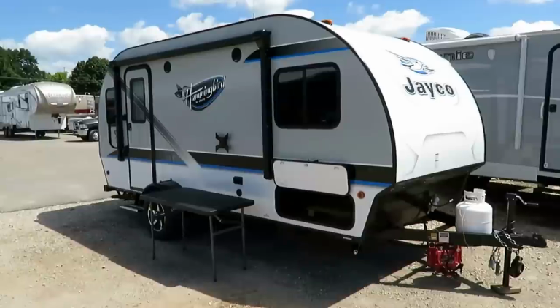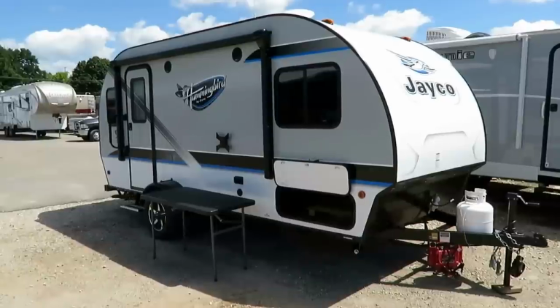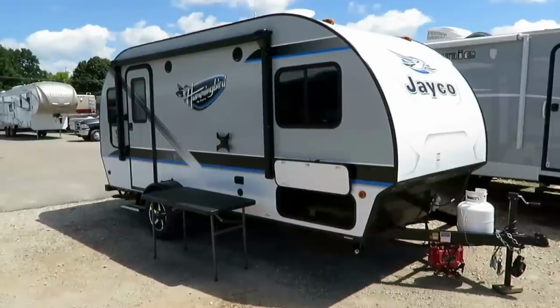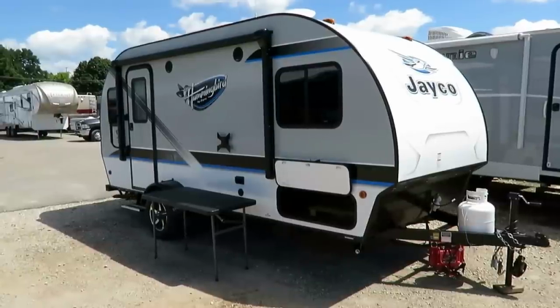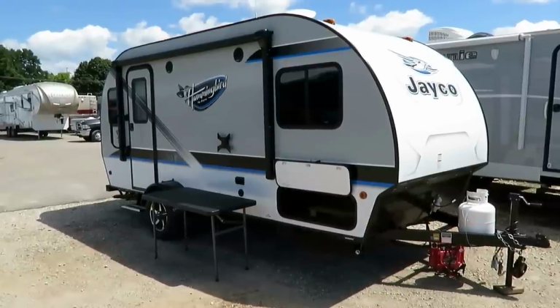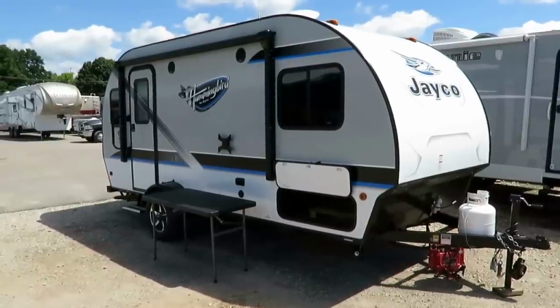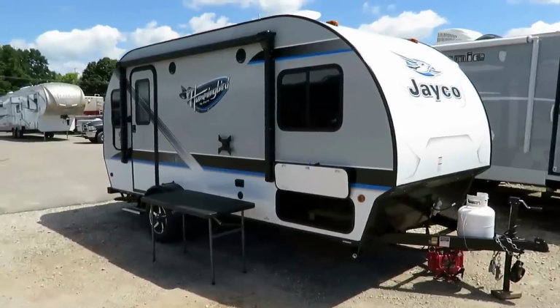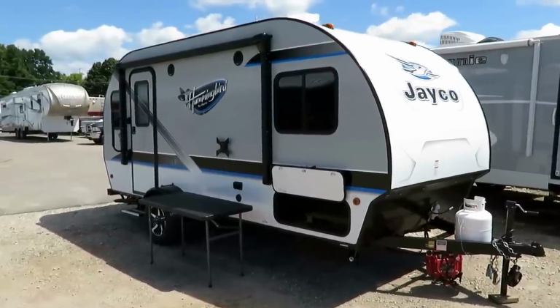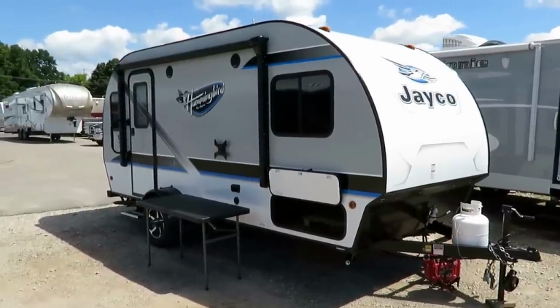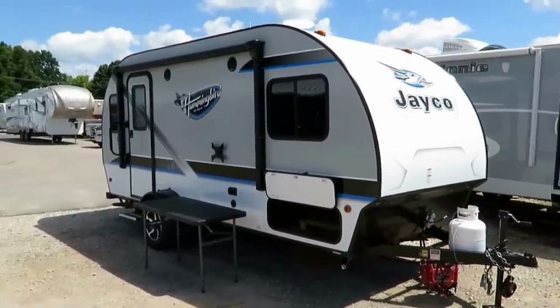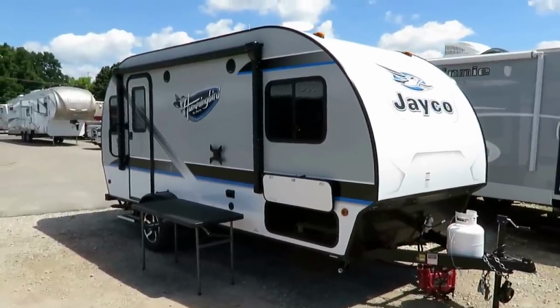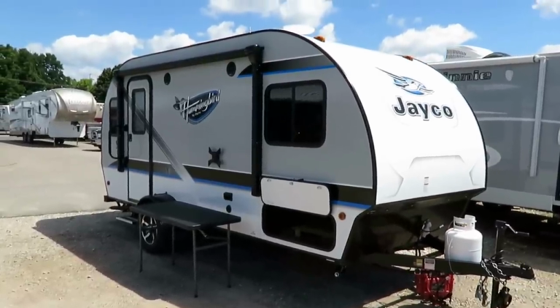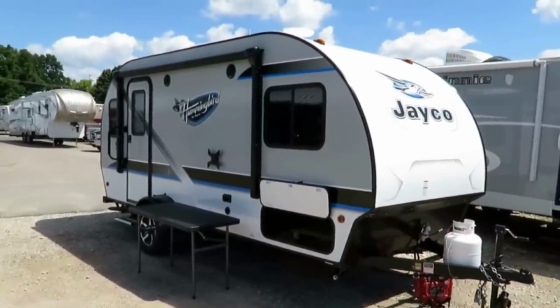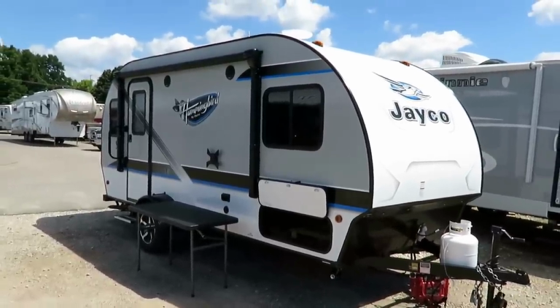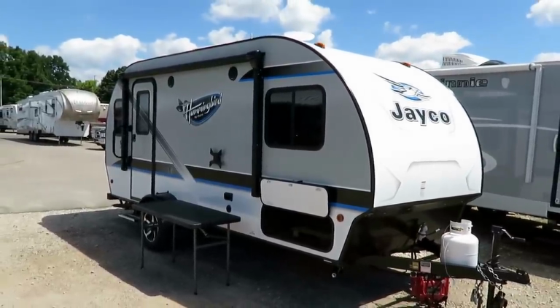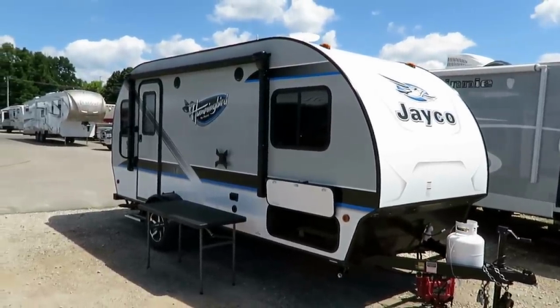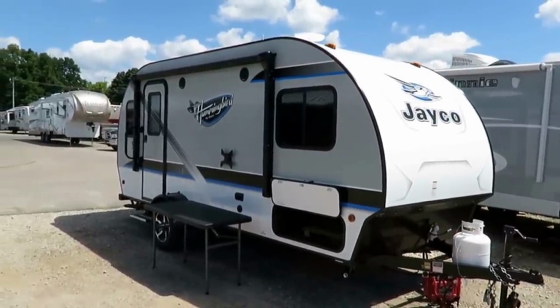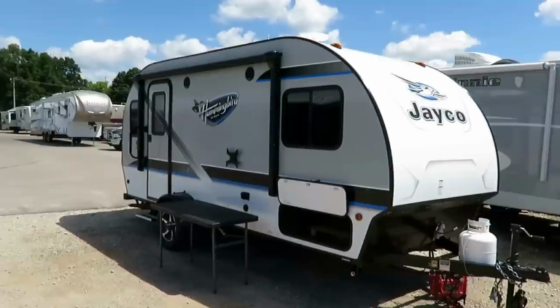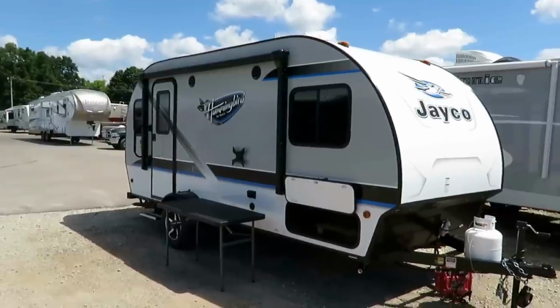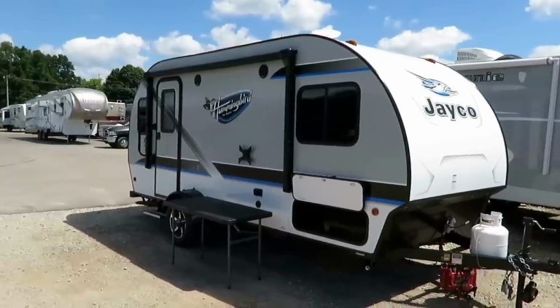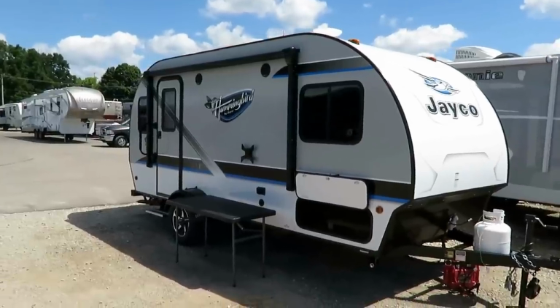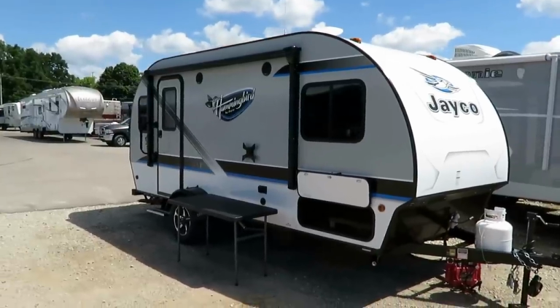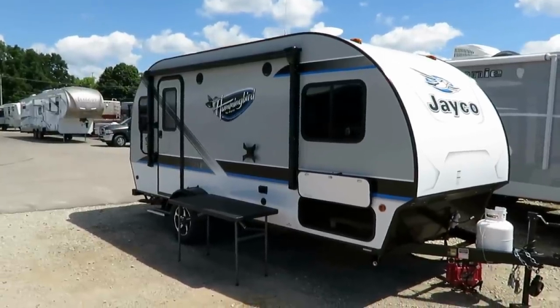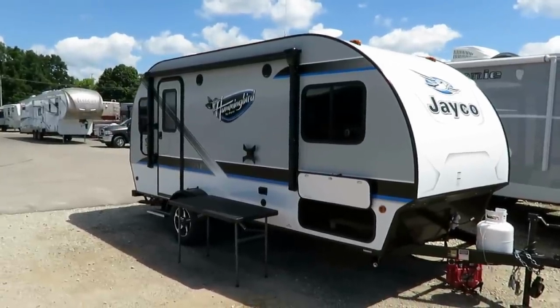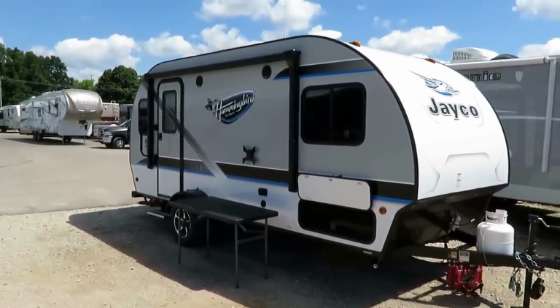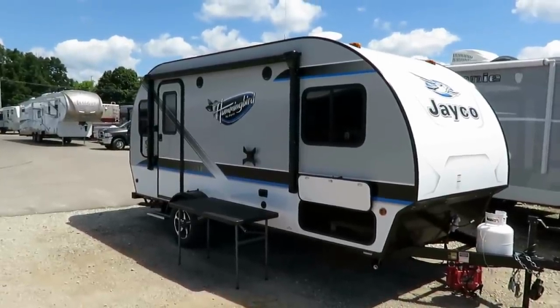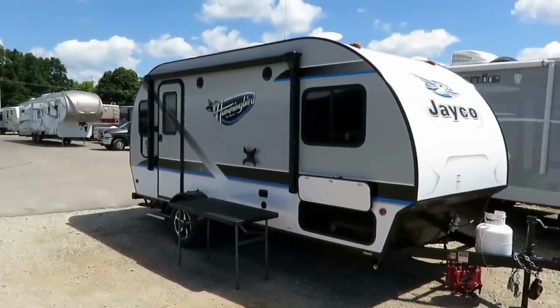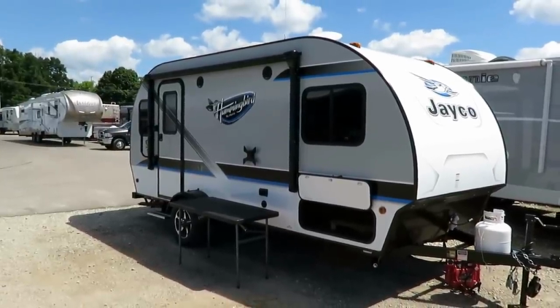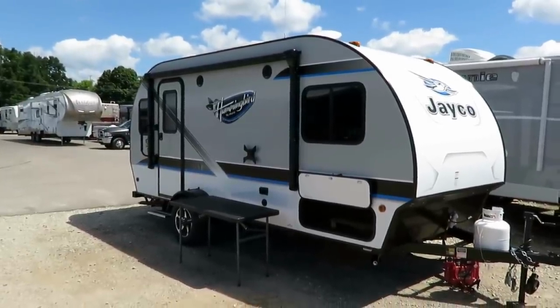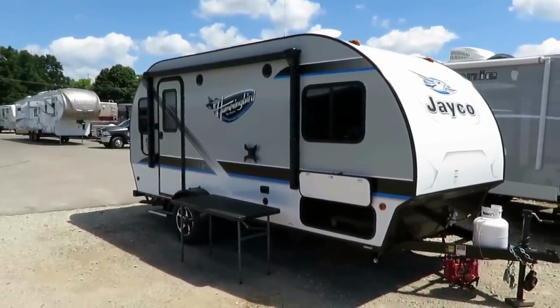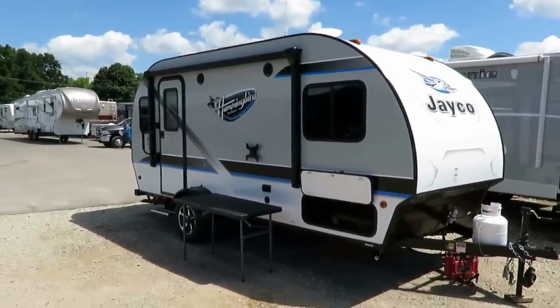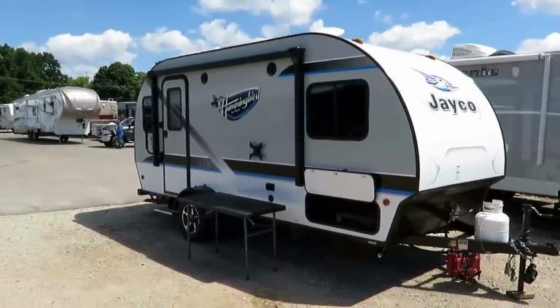Well, look what just fluttered in. Get it? Fluttered — hummingbird. This is a Jayco Hummingbird 17RK, the rear kitchen little teardrop from Jayco here at Haylitt RV of Coldwater, Michigan.